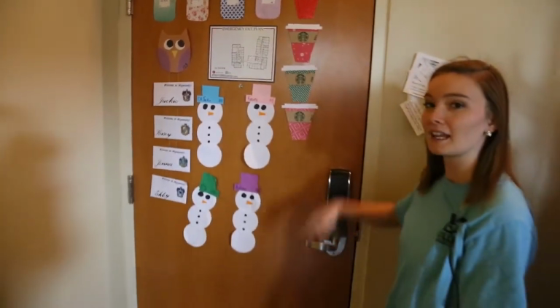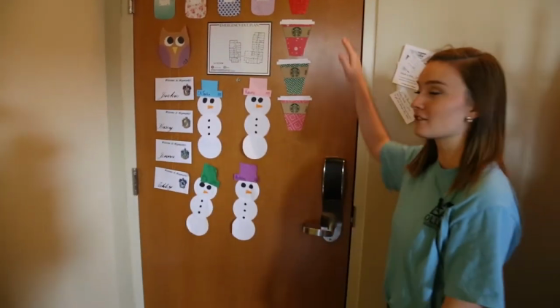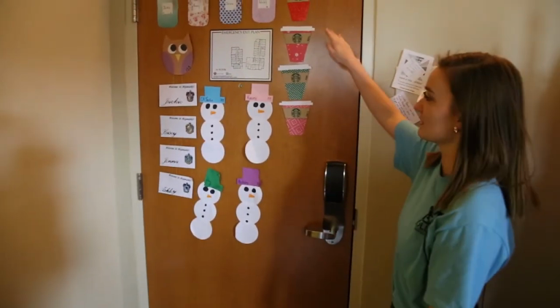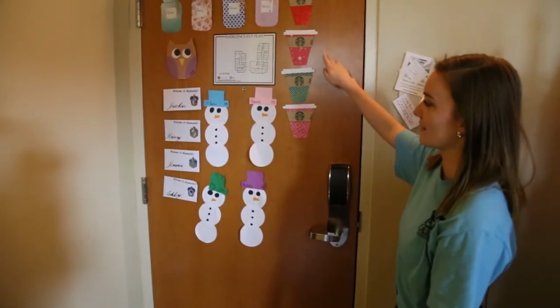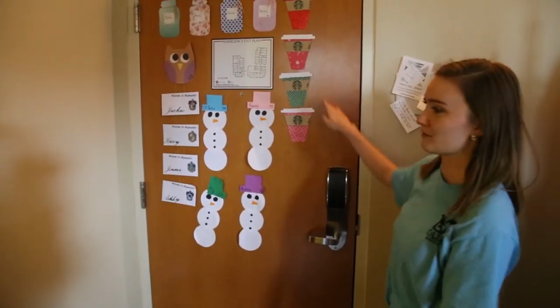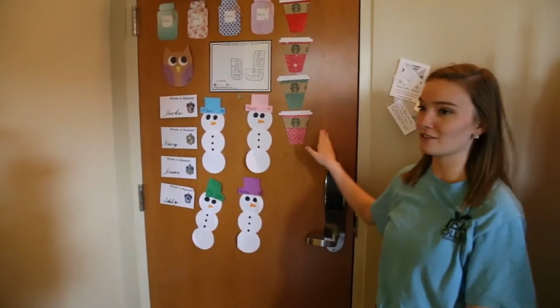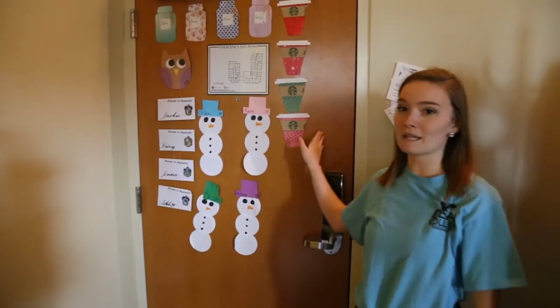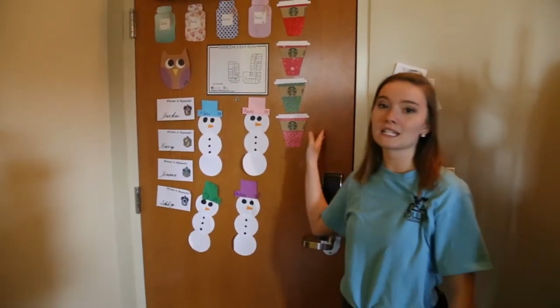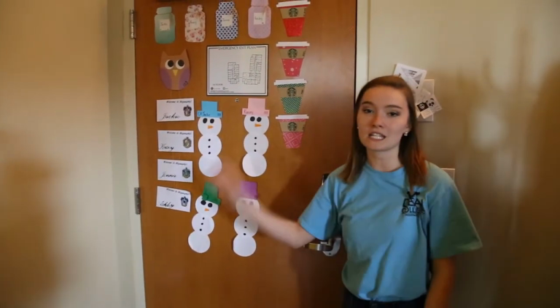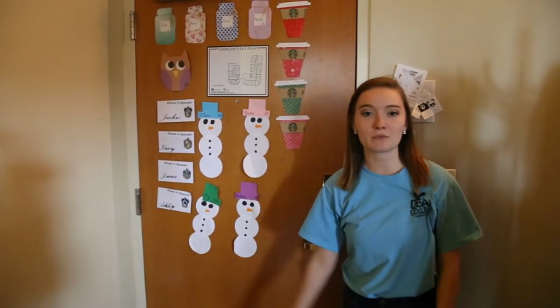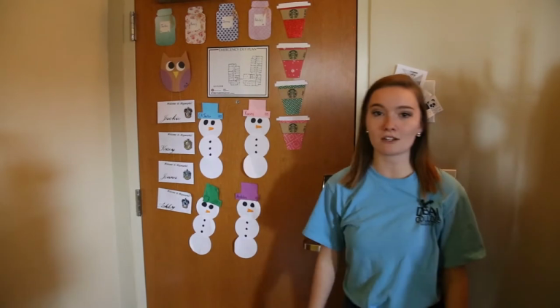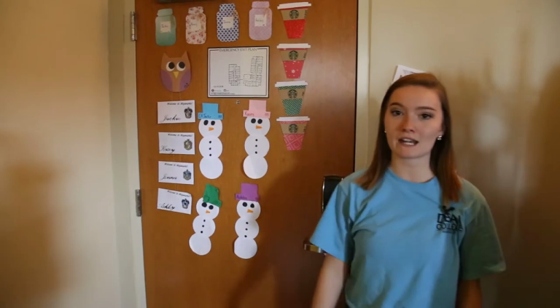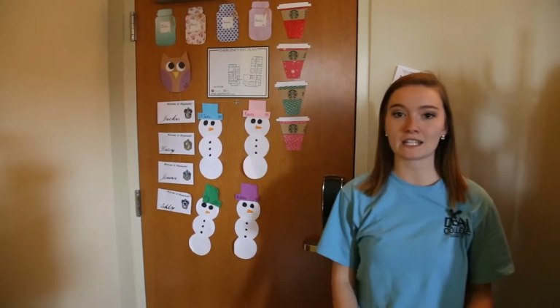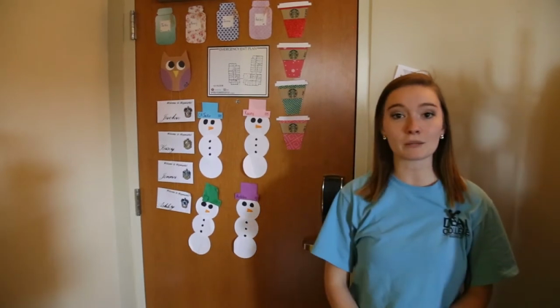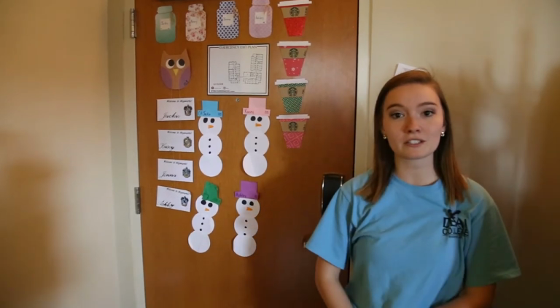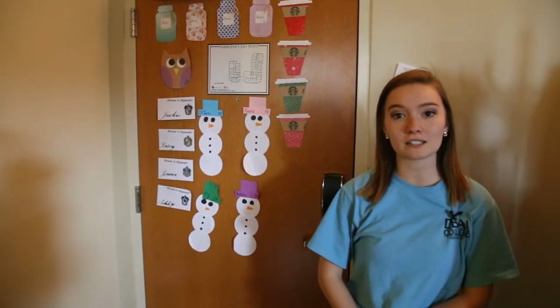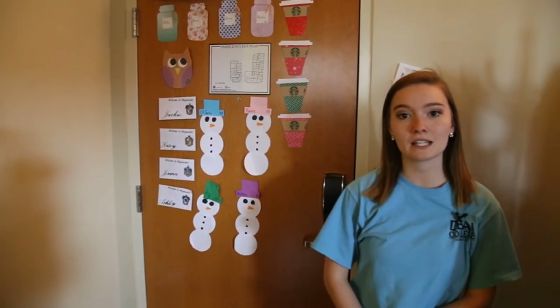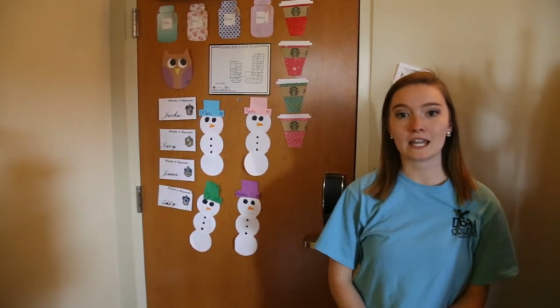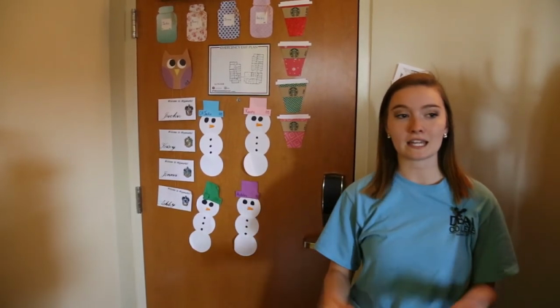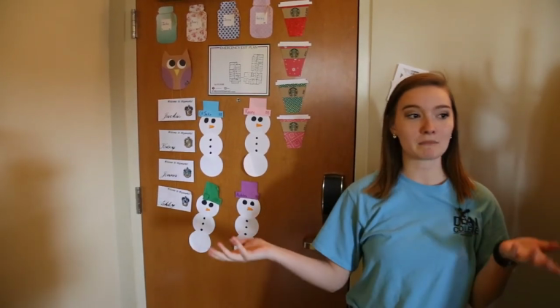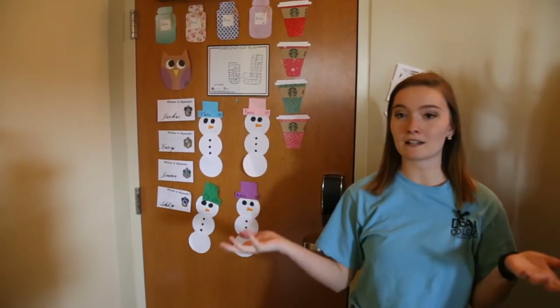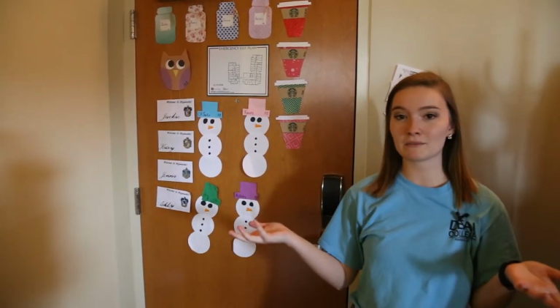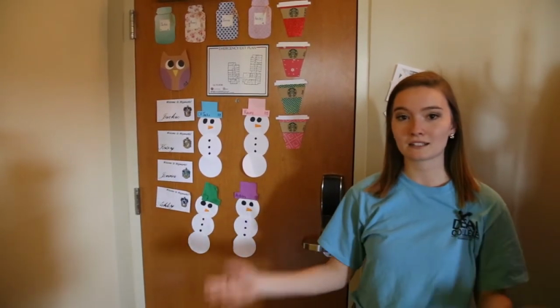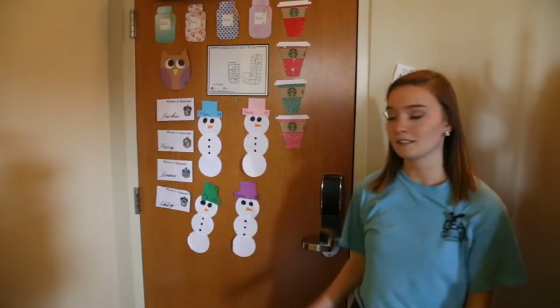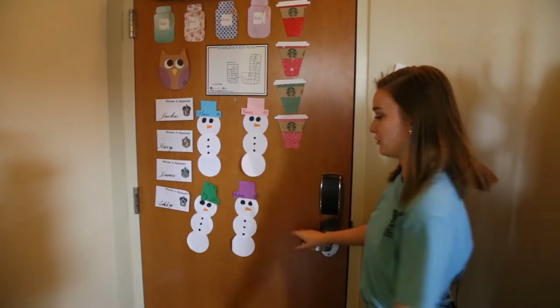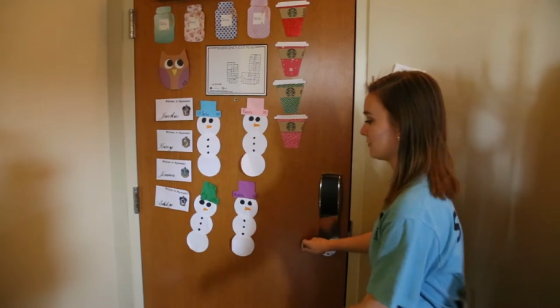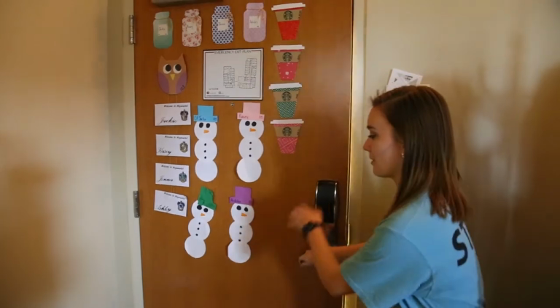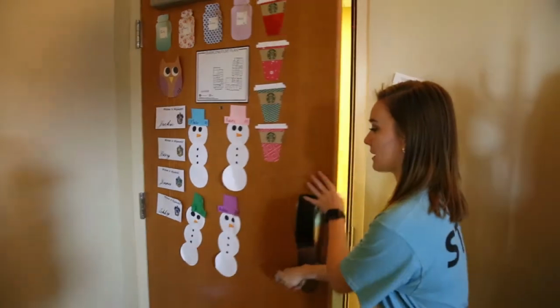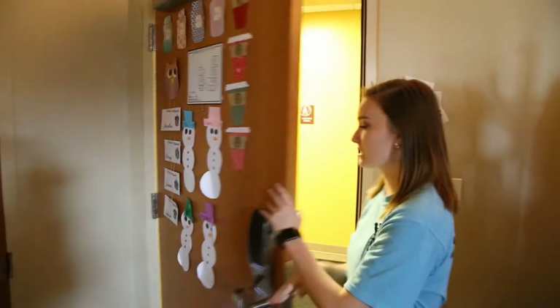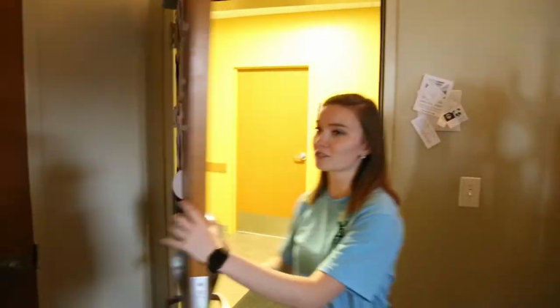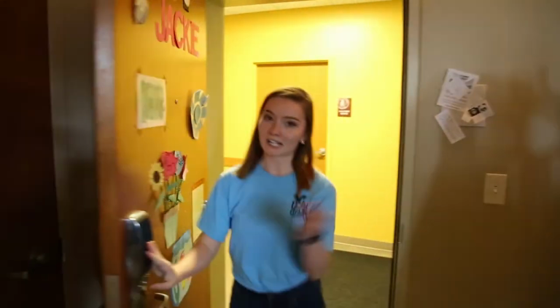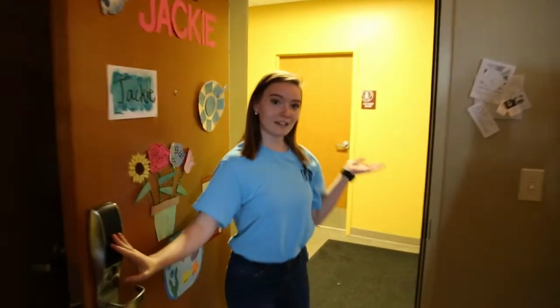As you can see I have three other roommates. Each suite in Horn has either doubles or singles and that's what makes up a suite. So why don't we go check out the lounge.